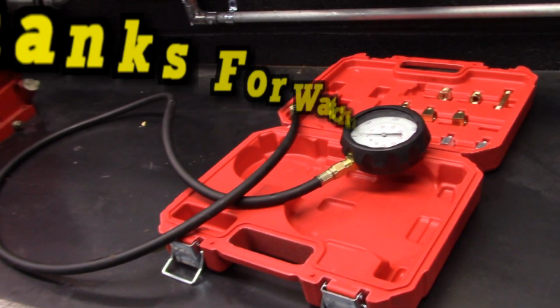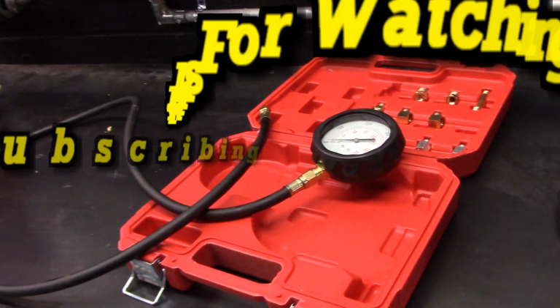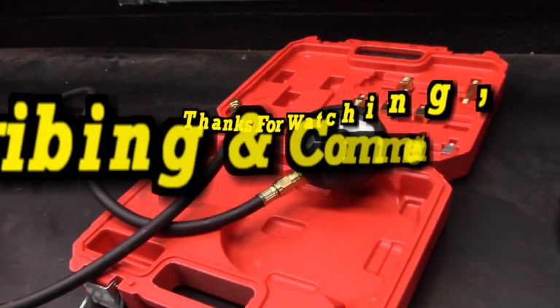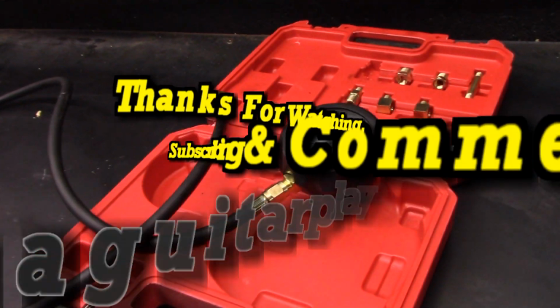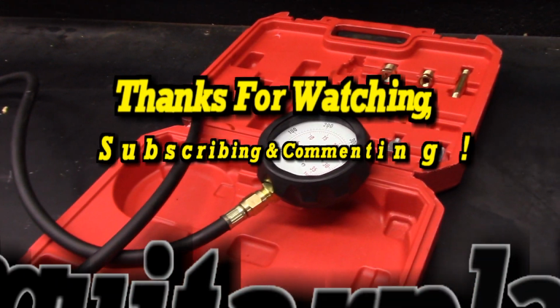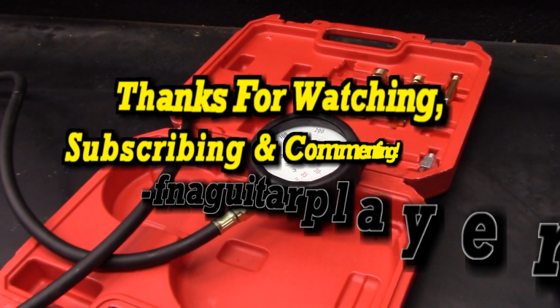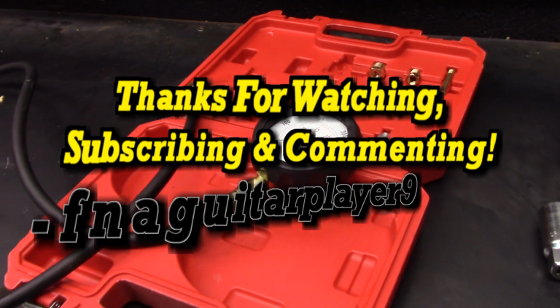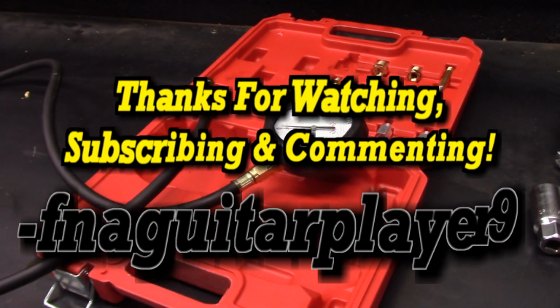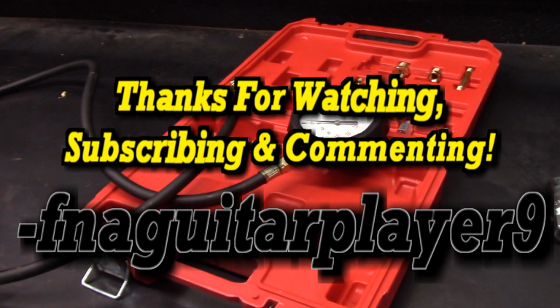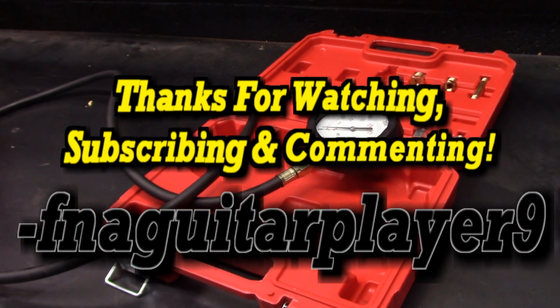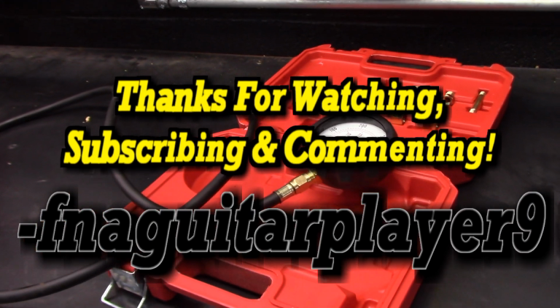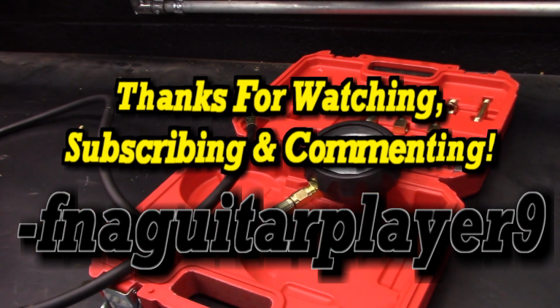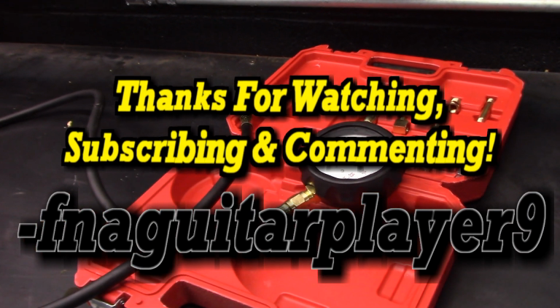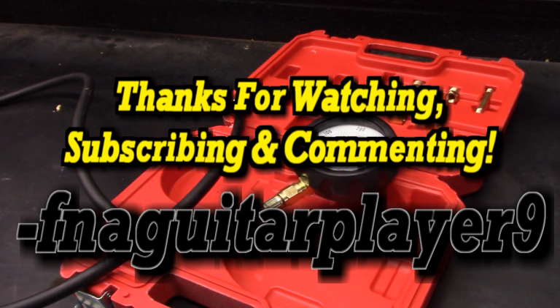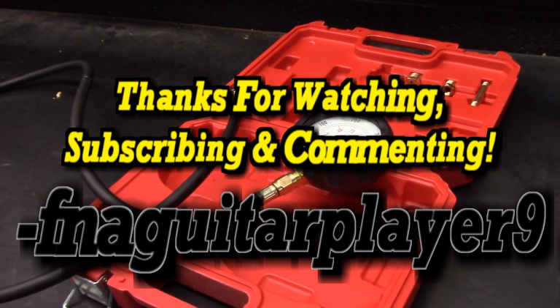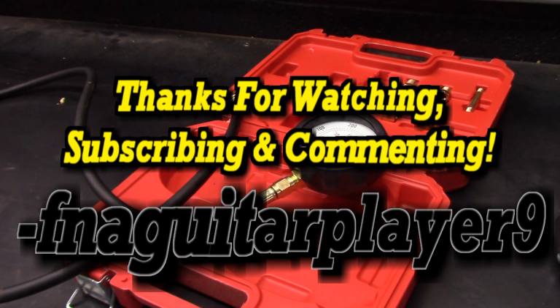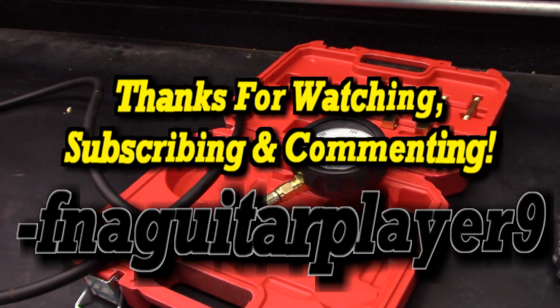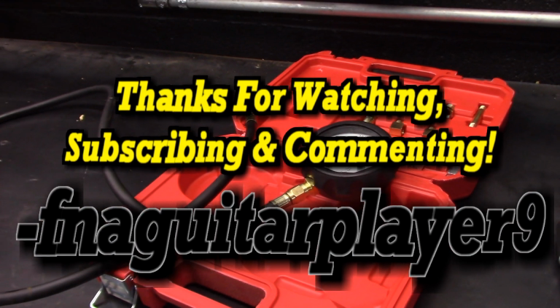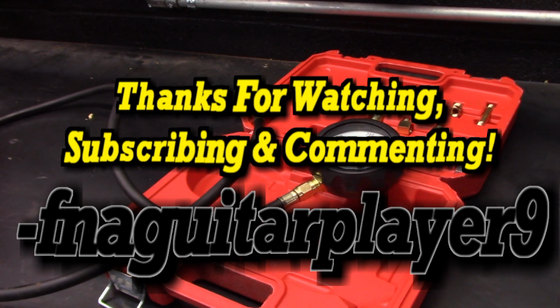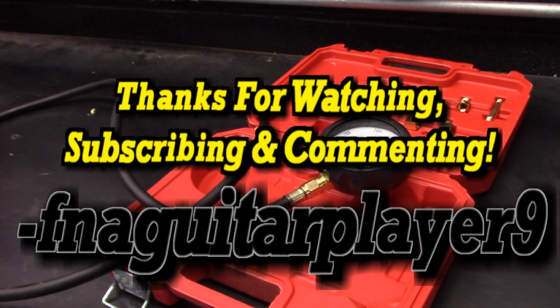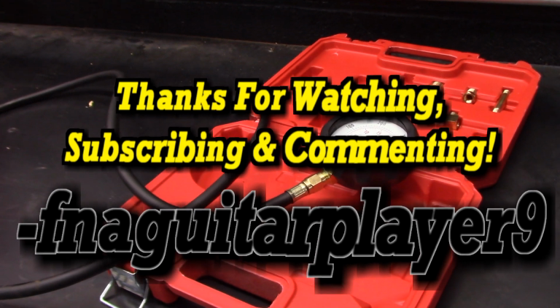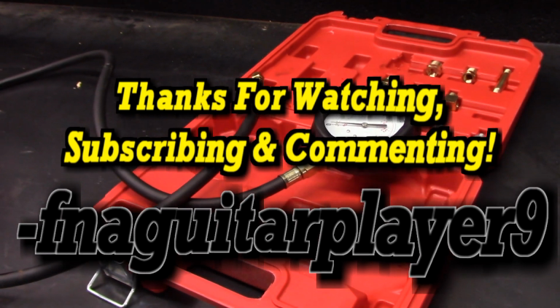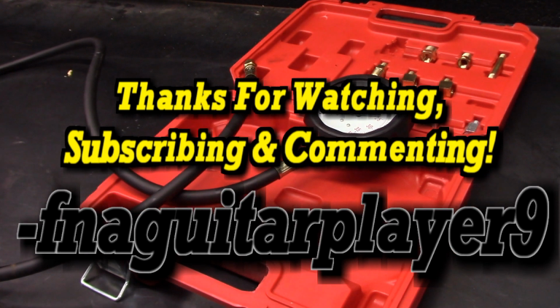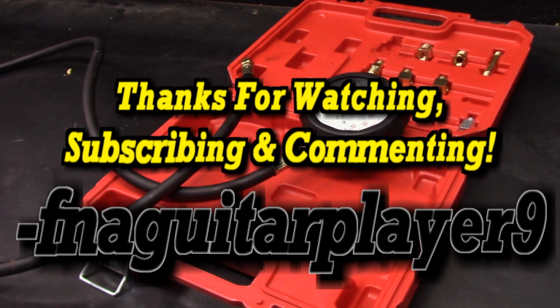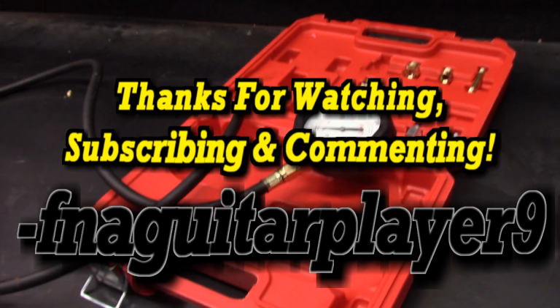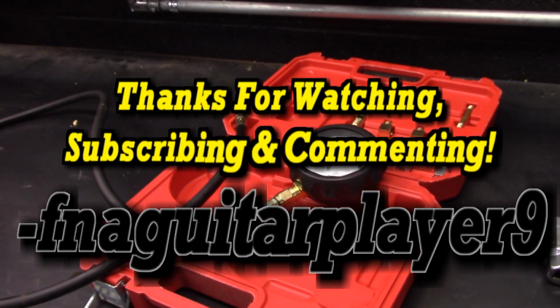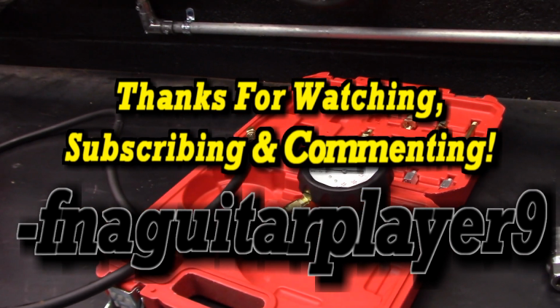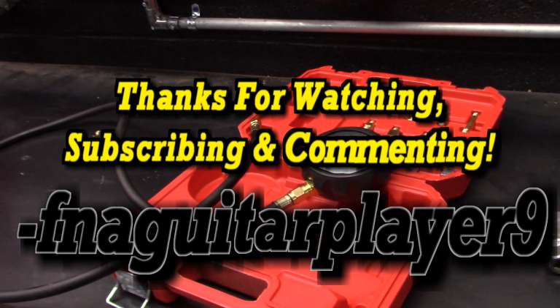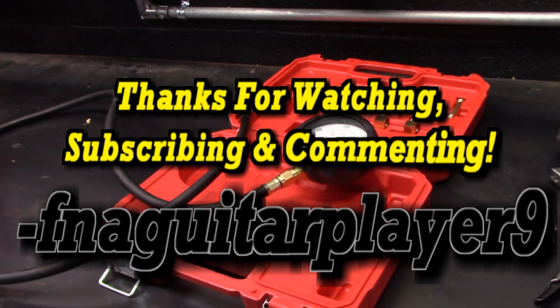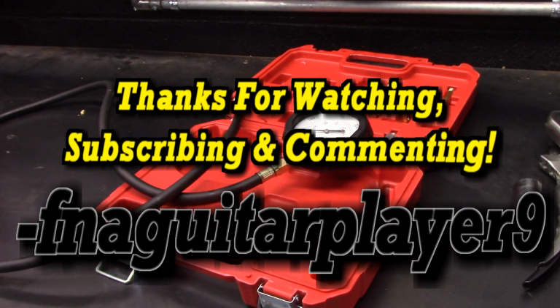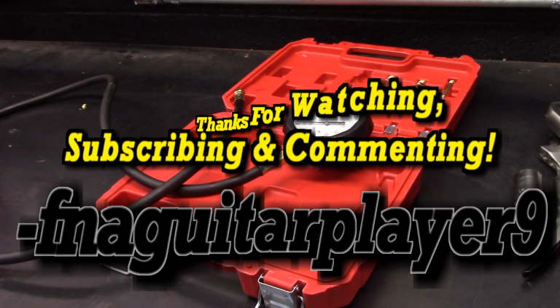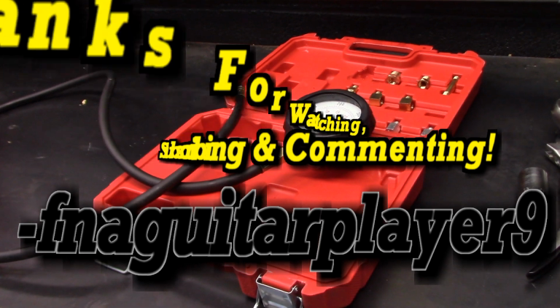If you've got any questions or comments, feel free to leave a comment below and I'll get back to you as soon as I can. I'm a little slow on answering comments right now but I will try to answer the newest ones. Thanks for watching guys, and we'll catch you on the next video.